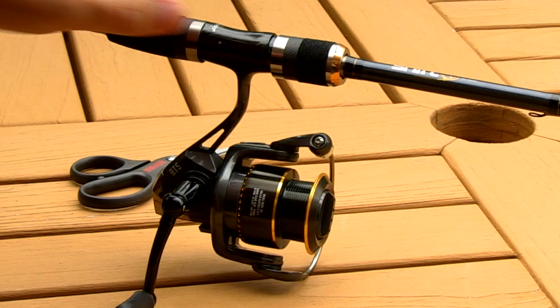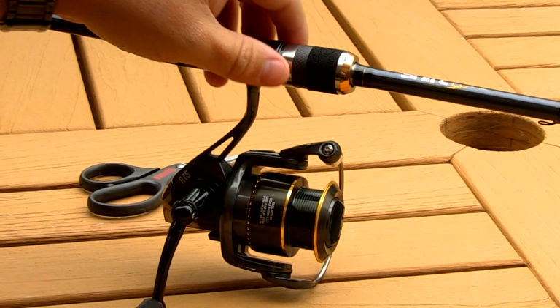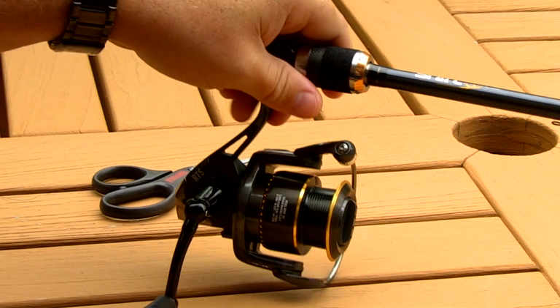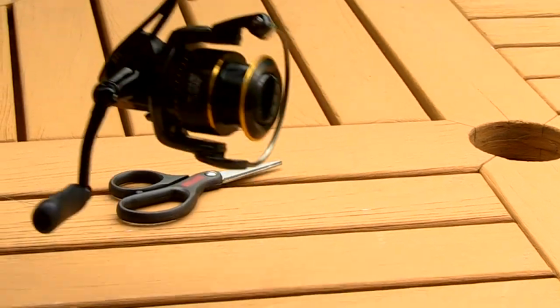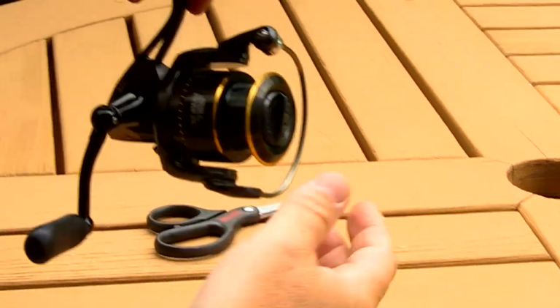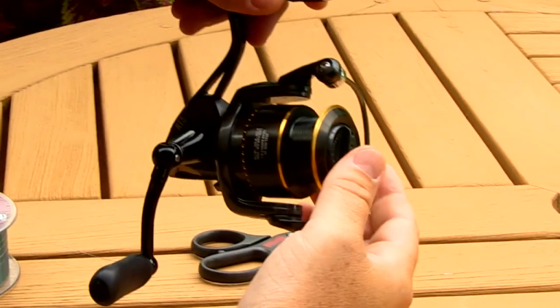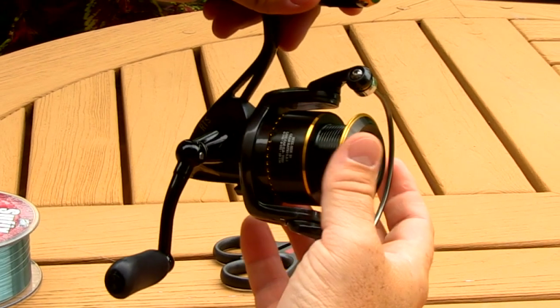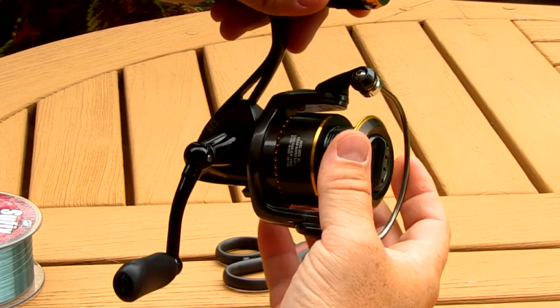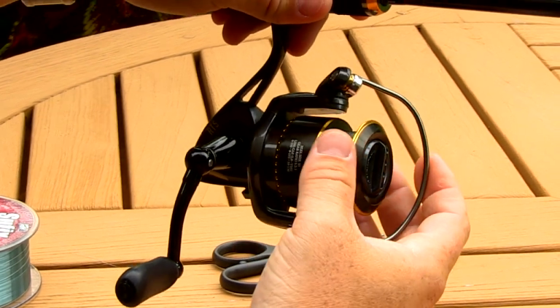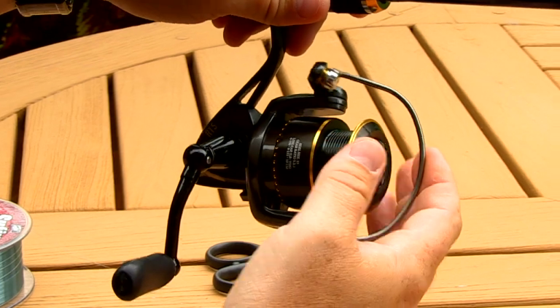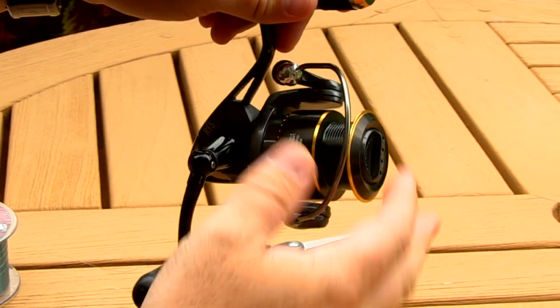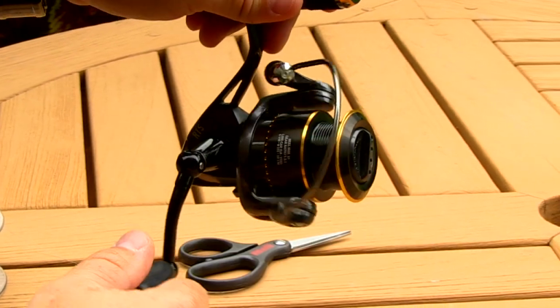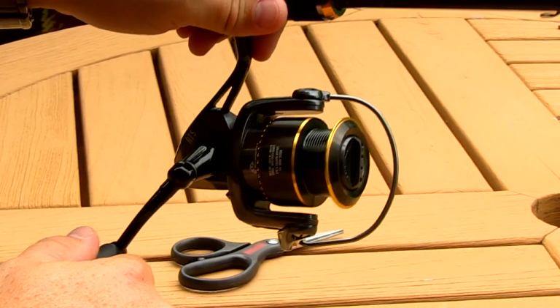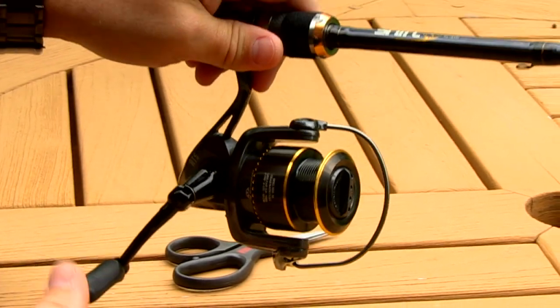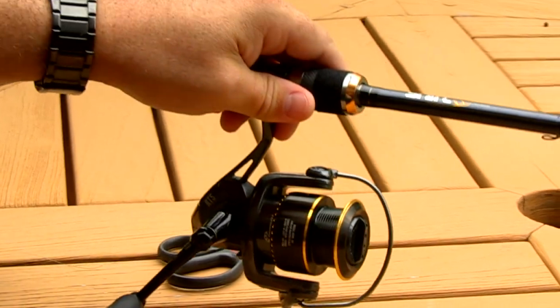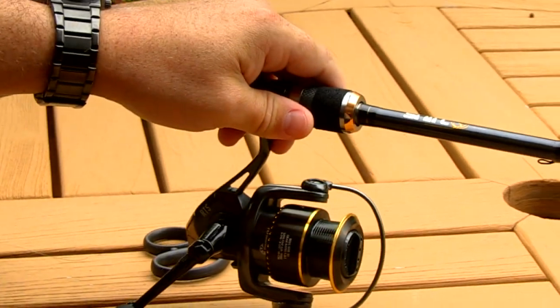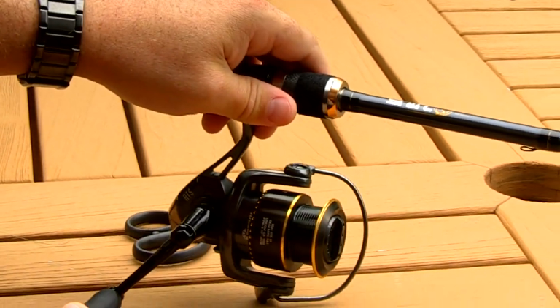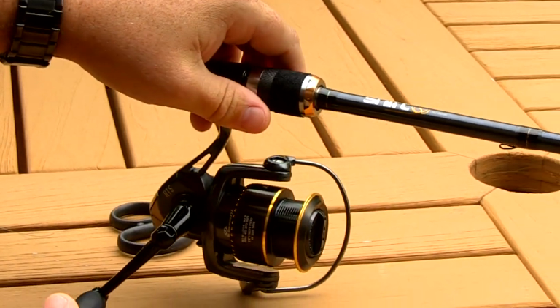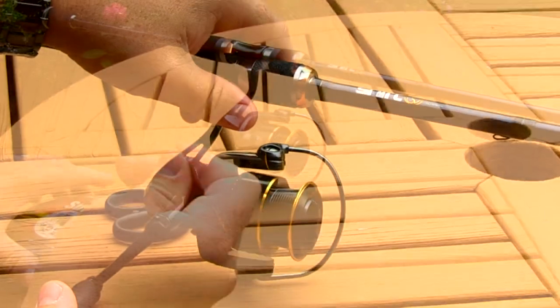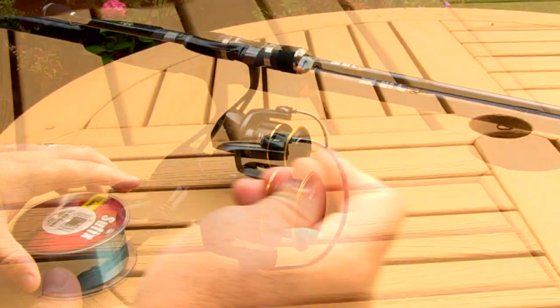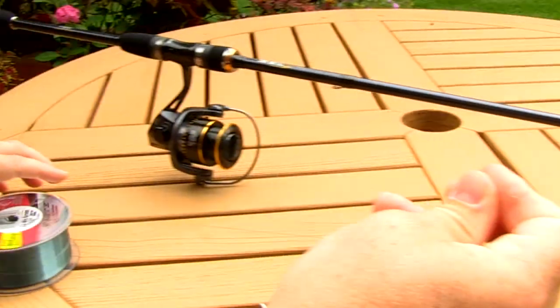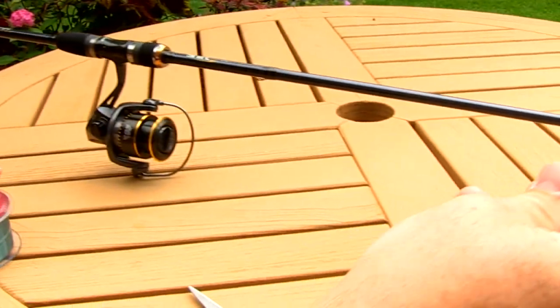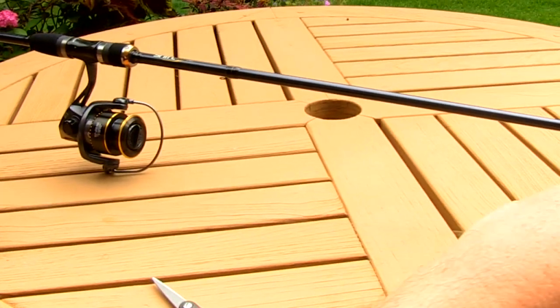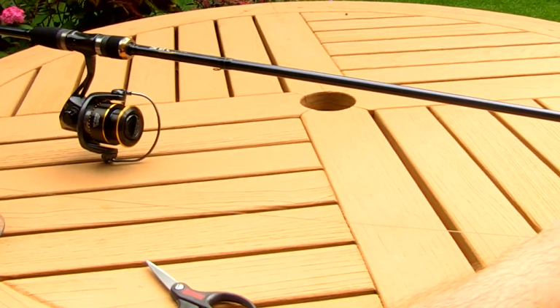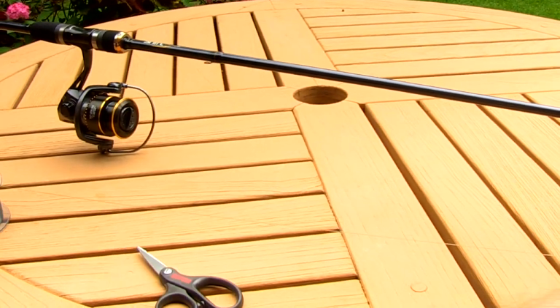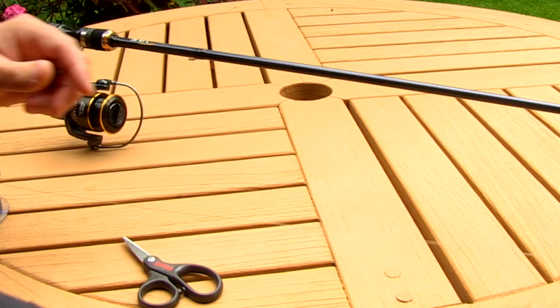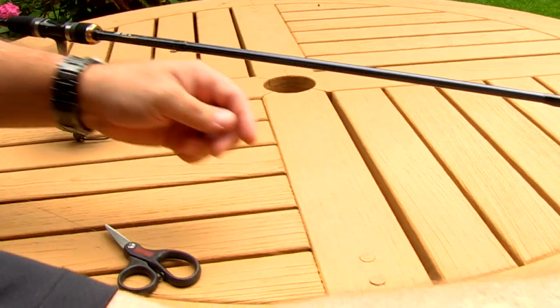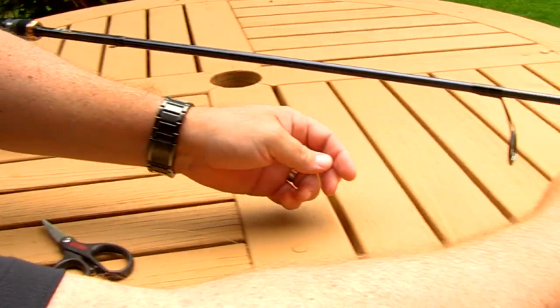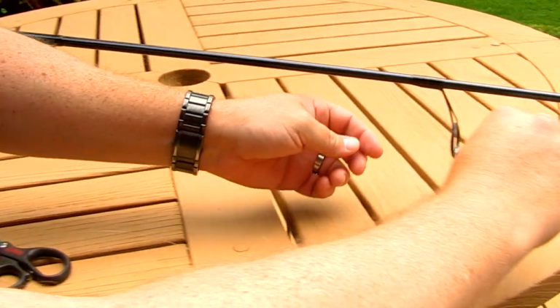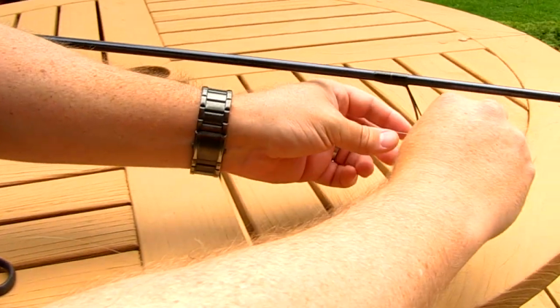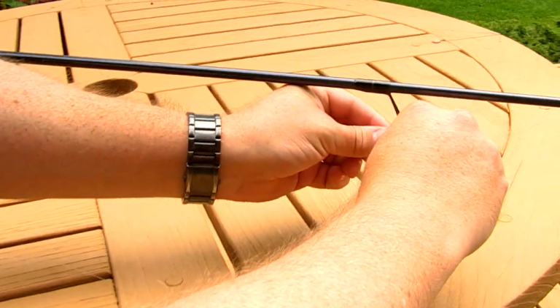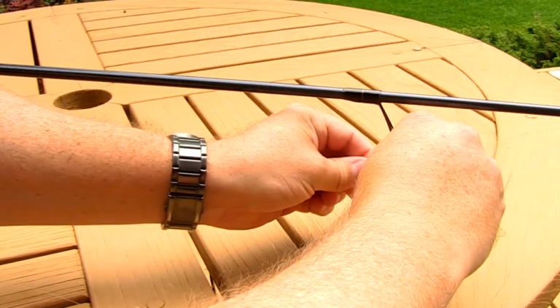First thing you want to do when you're spooling up your spinning rod is open up the bail. Once your bail is open you're ready to spool your reel. The first thing you want to do is go through the first guide of your rod.